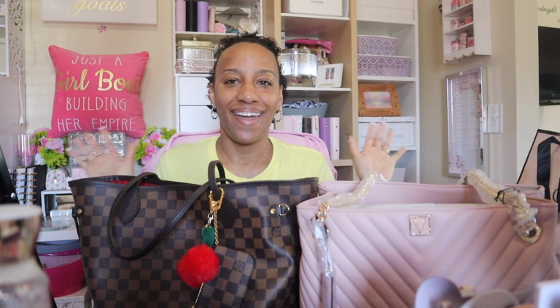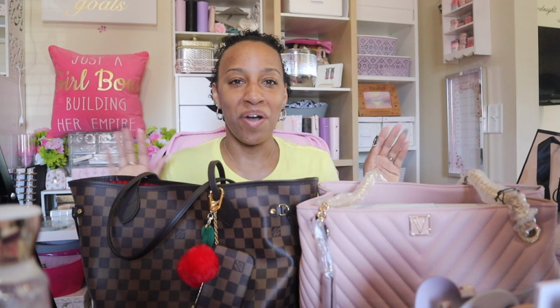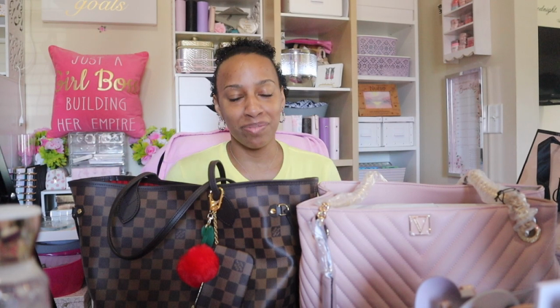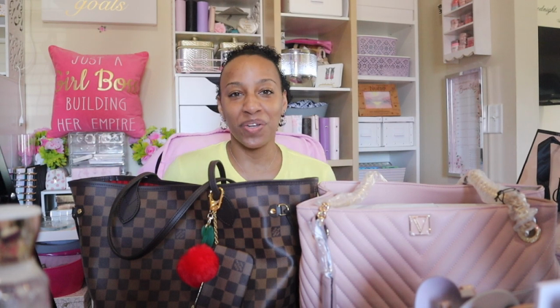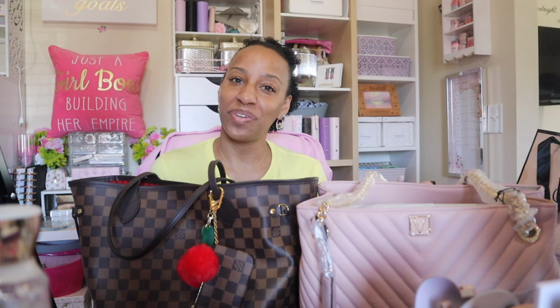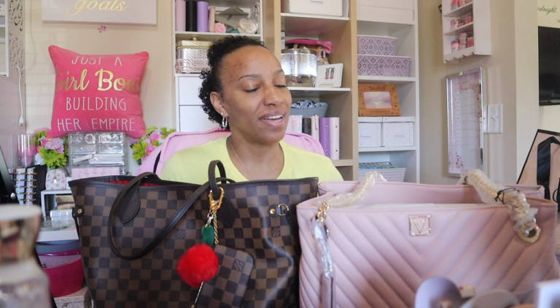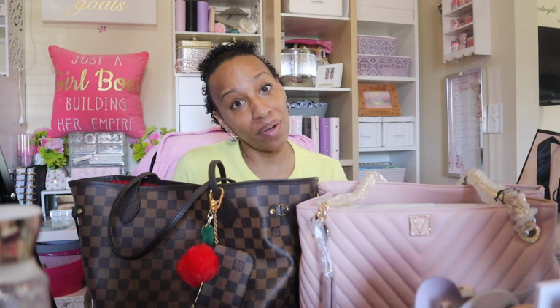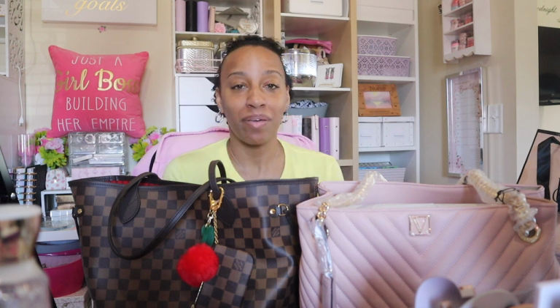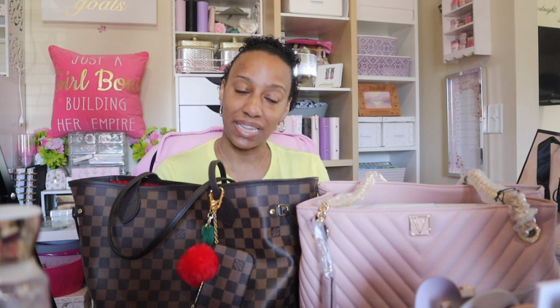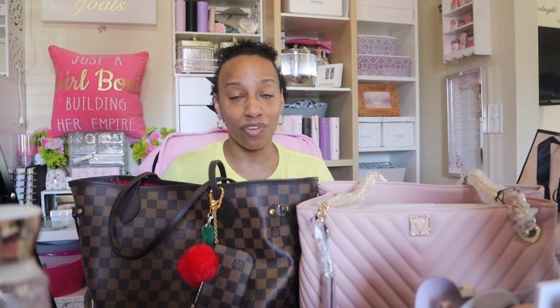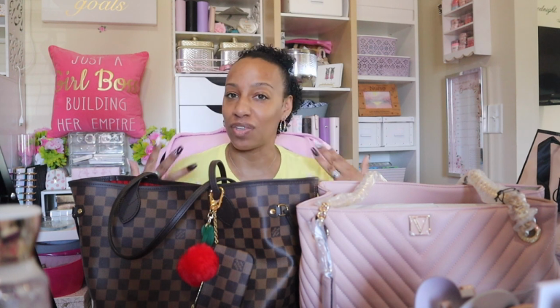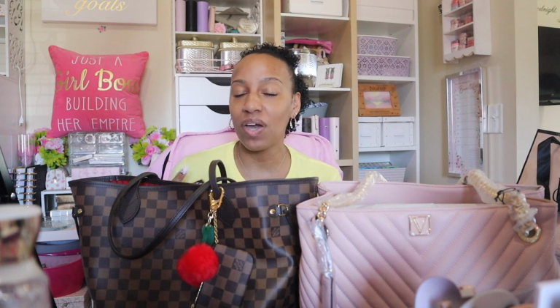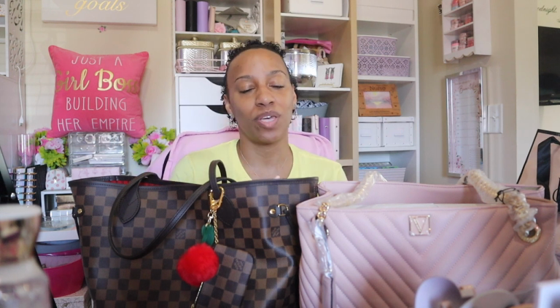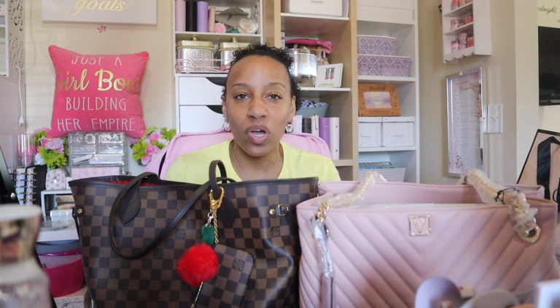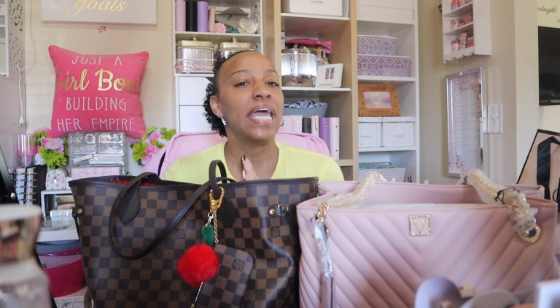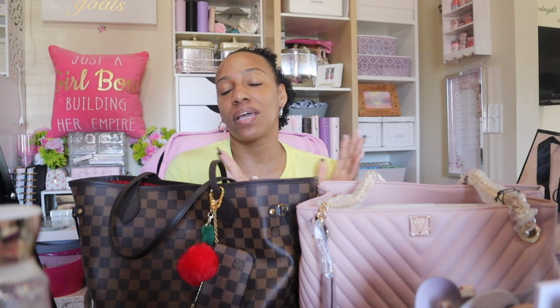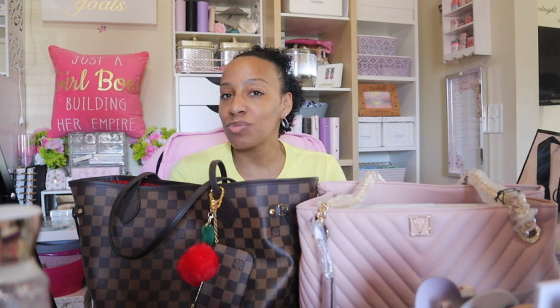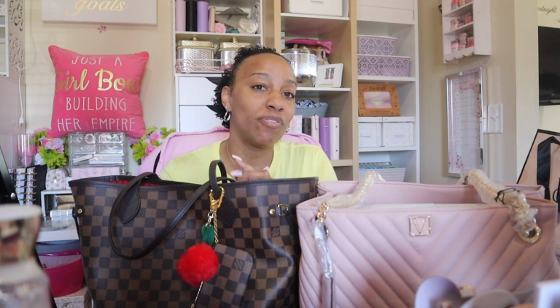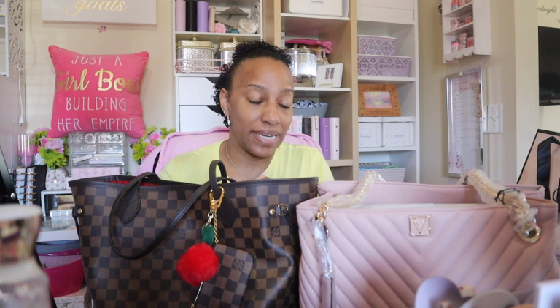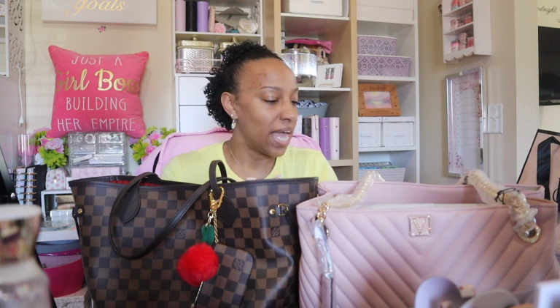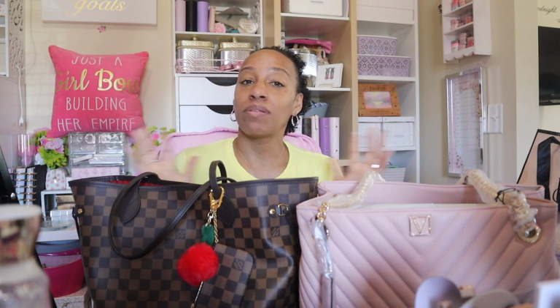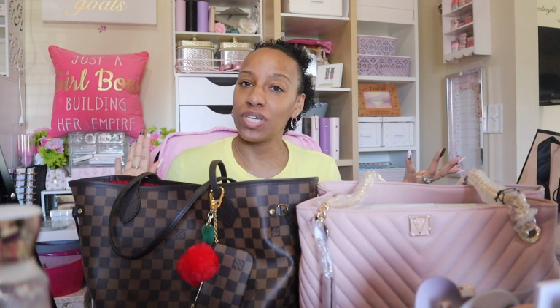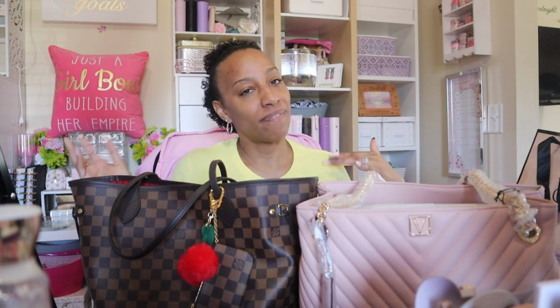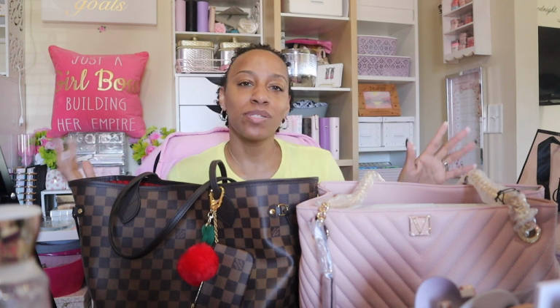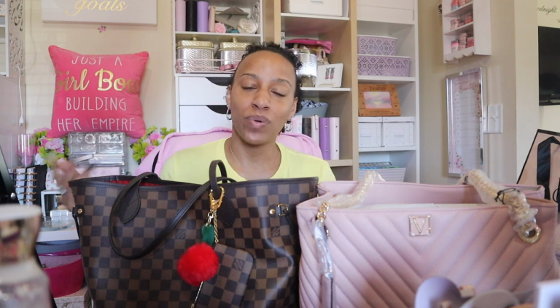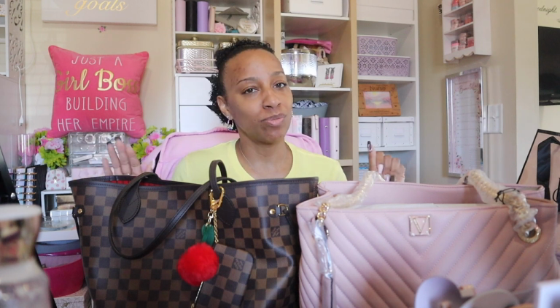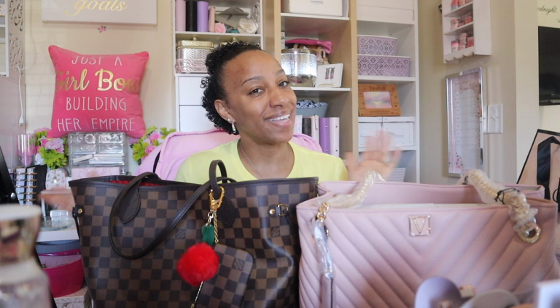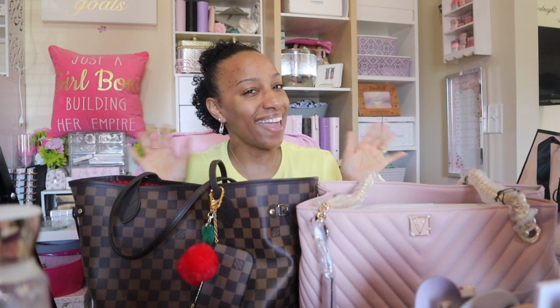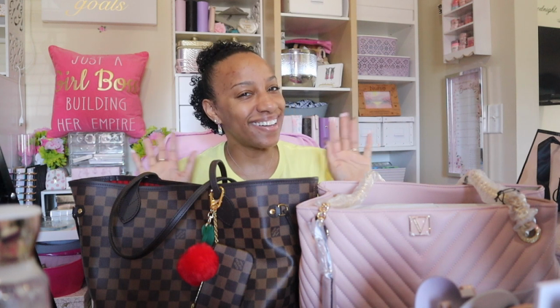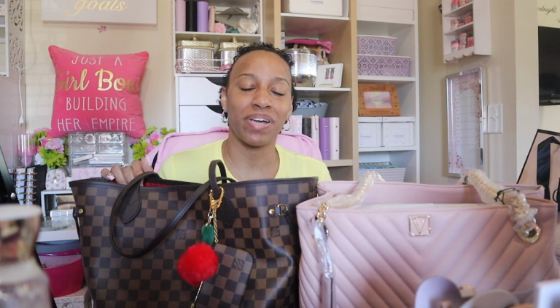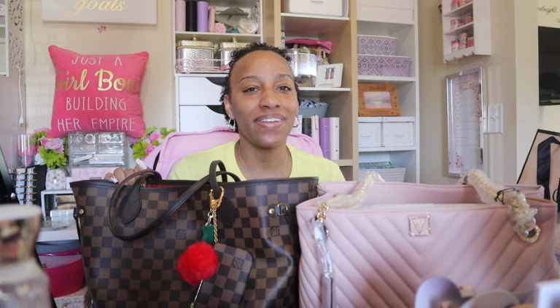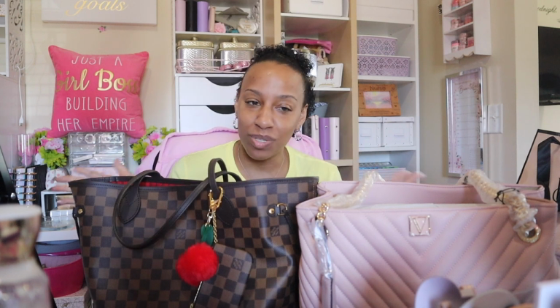Hey y'all, welcome back to my channel! If you're new here, hello and welcome — my name is Layla. Thank you for clicking on the video; I hope that you enjoy it and consider subscribing if you are not. To all of my OGs, my followers, my viewers, my subscribers — hey y'all, welcome back to another video!